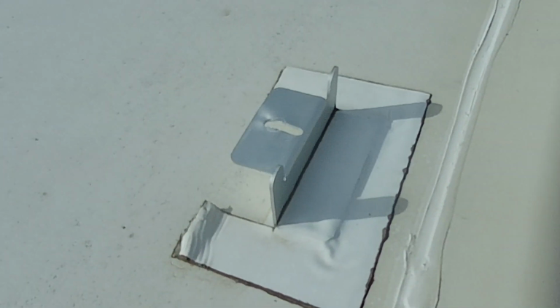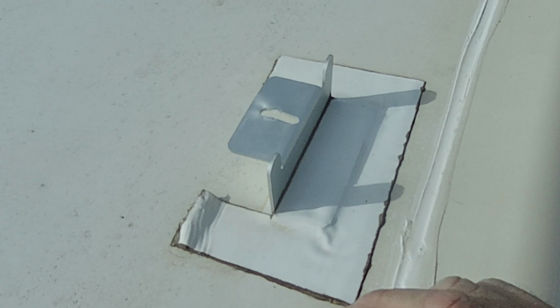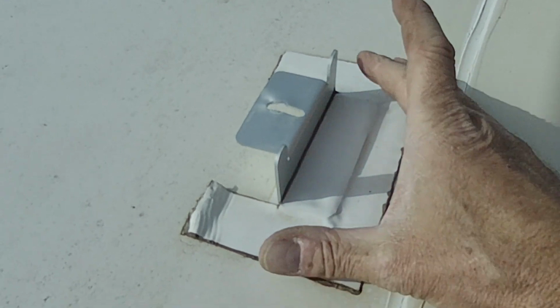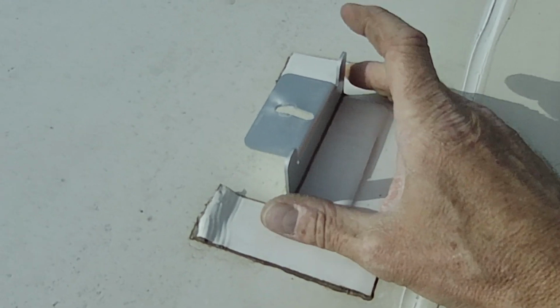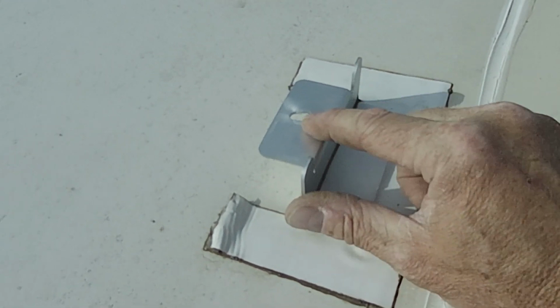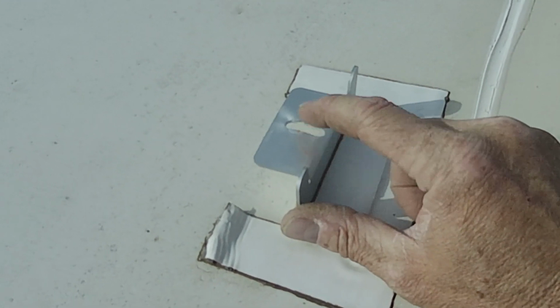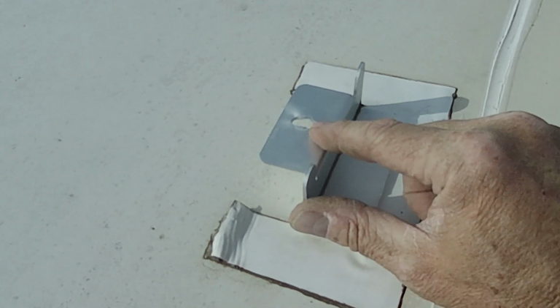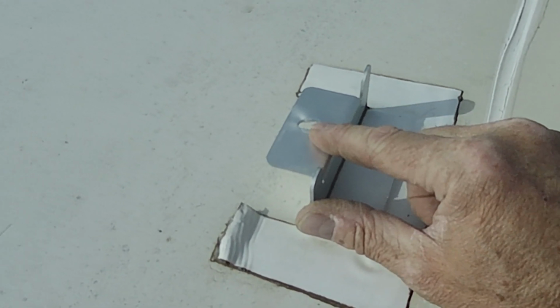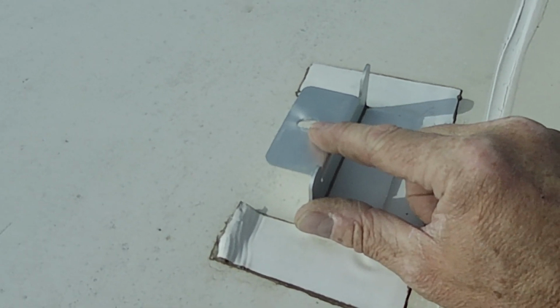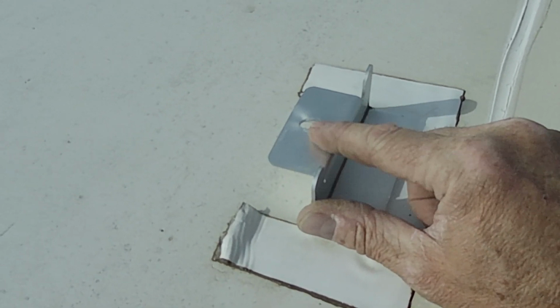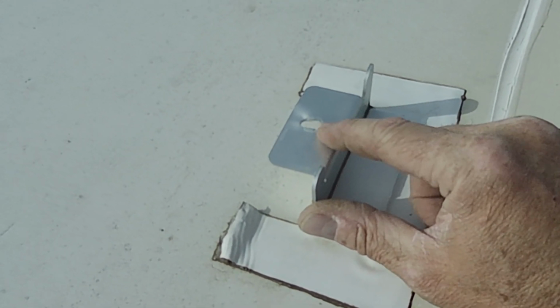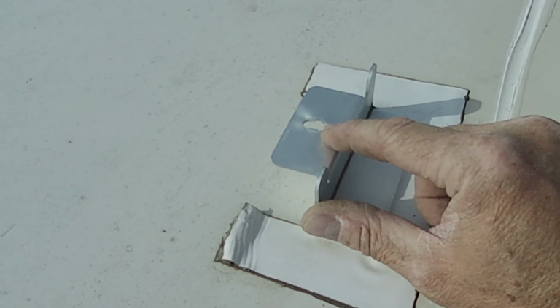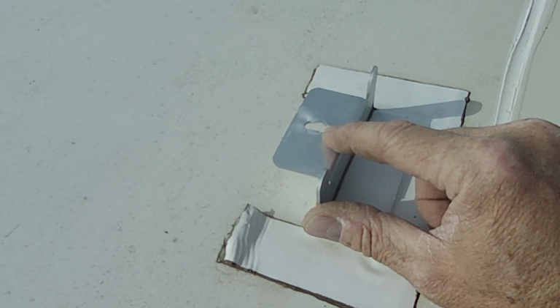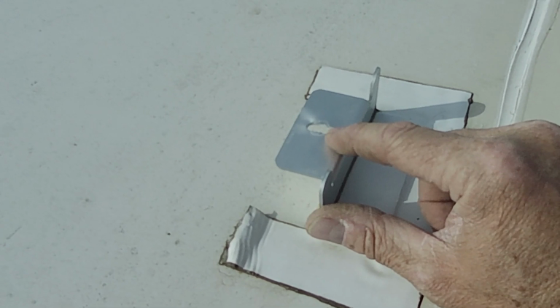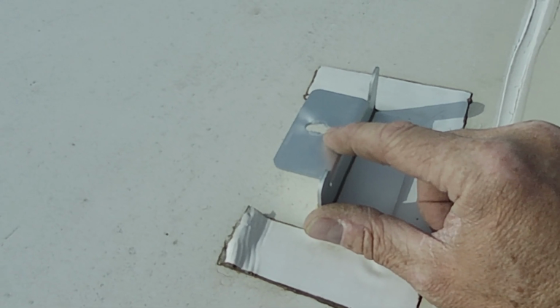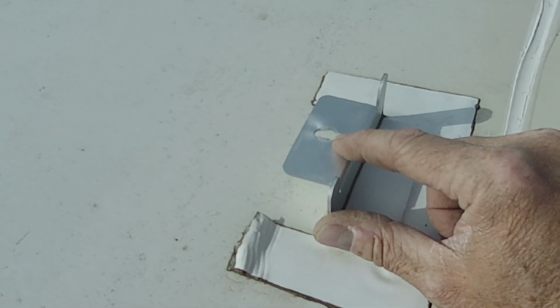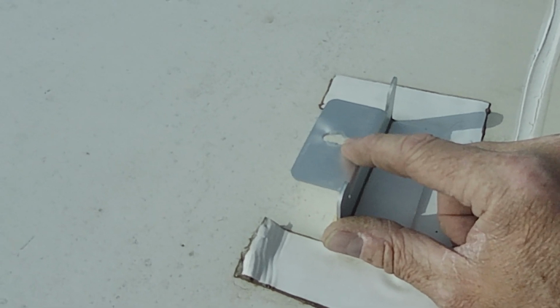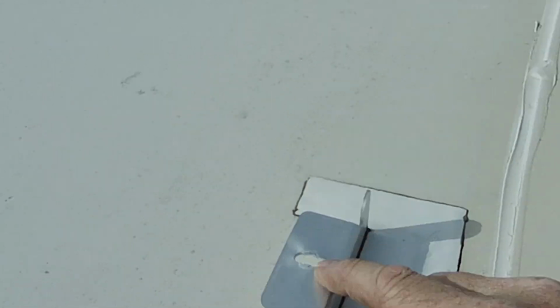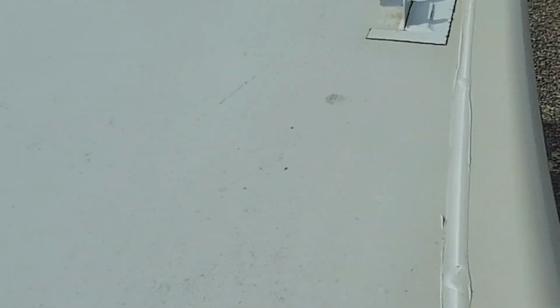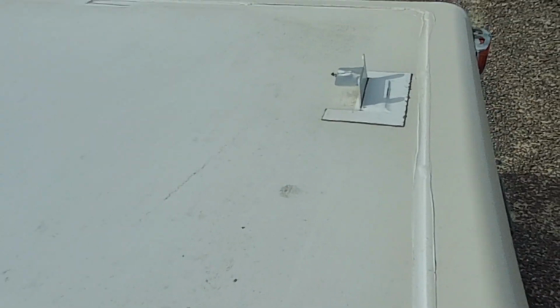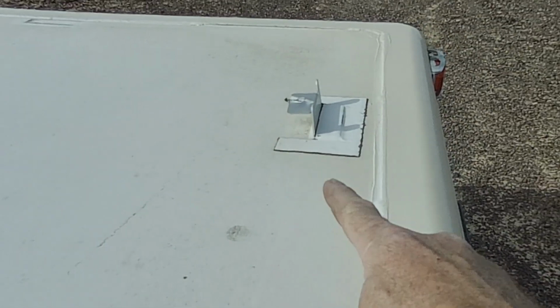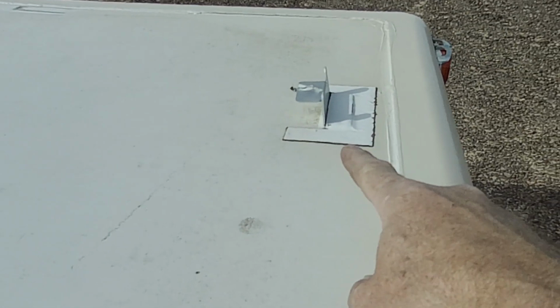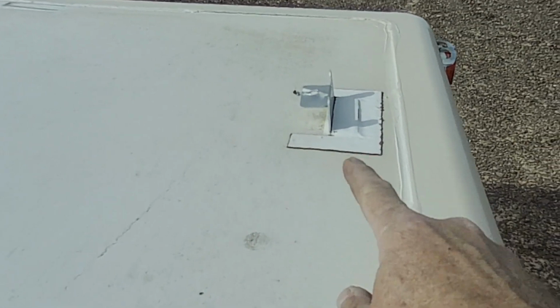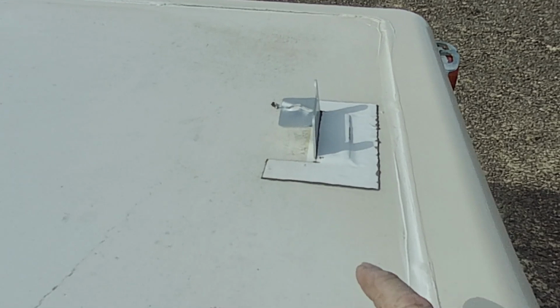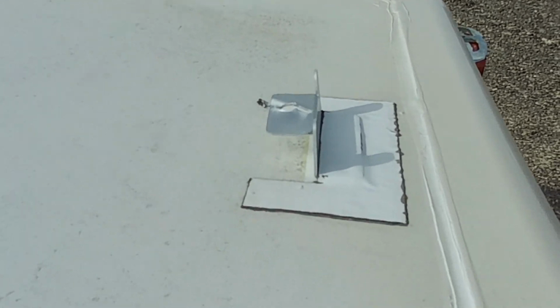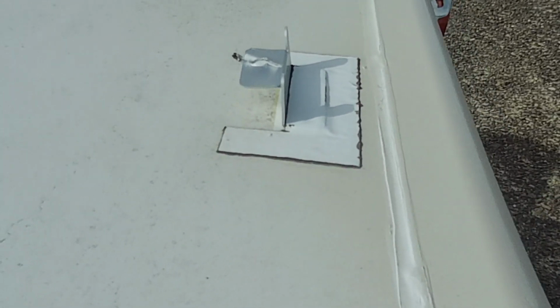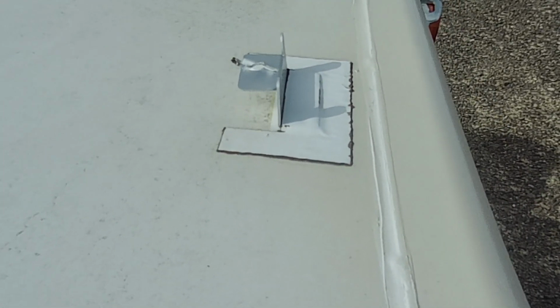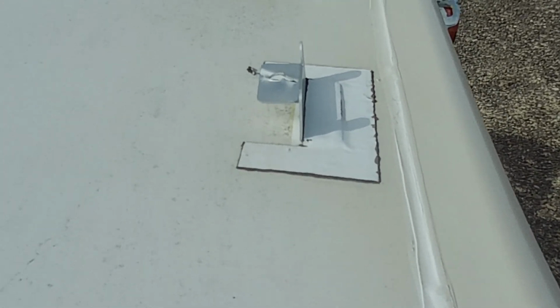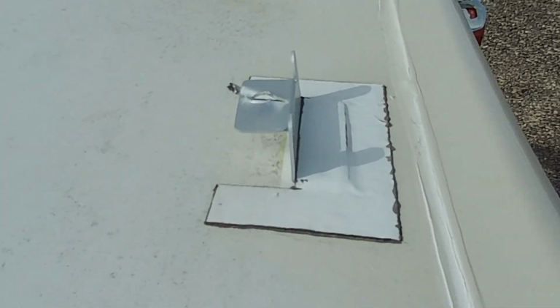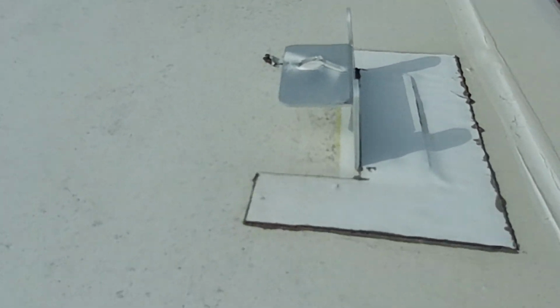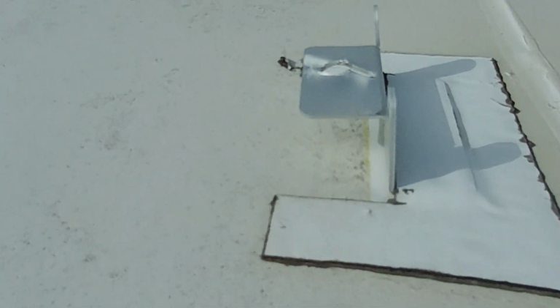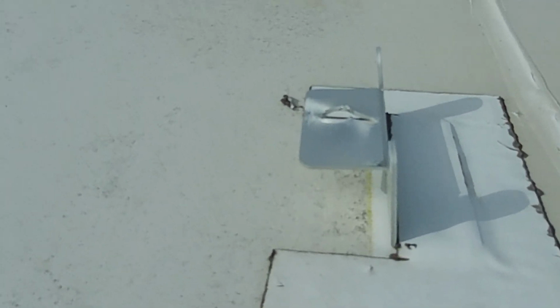Here's a bracket that remains, but the bolt ripped through and stayed with the panels. Same thing on this one here. That one you can really see the distortion where the bolt ripped through.